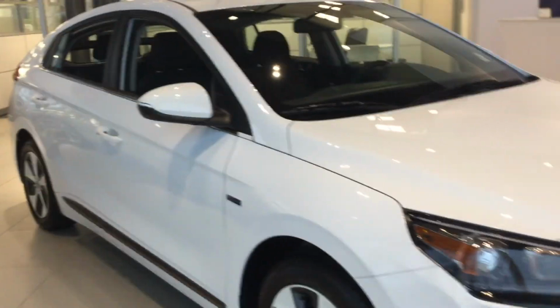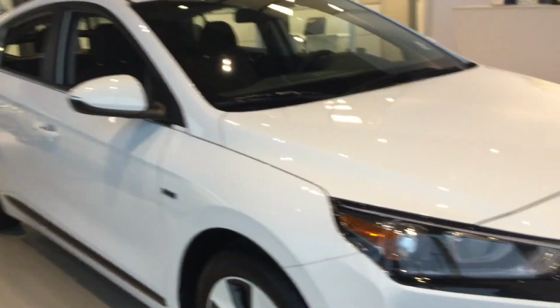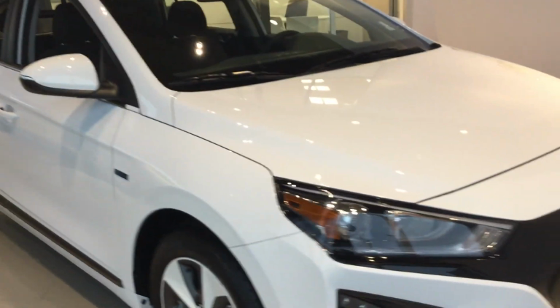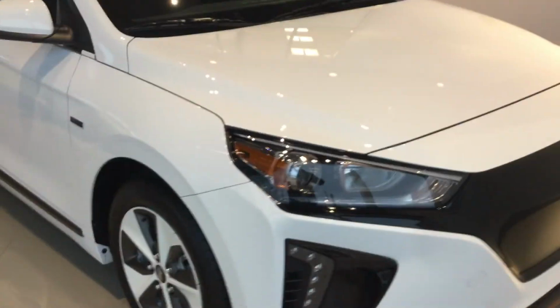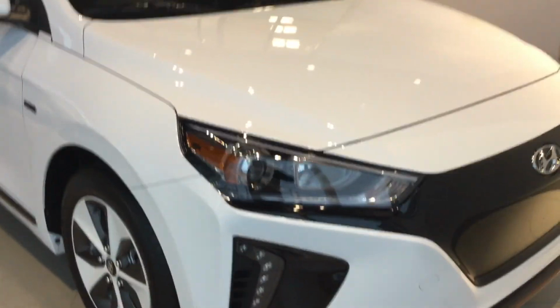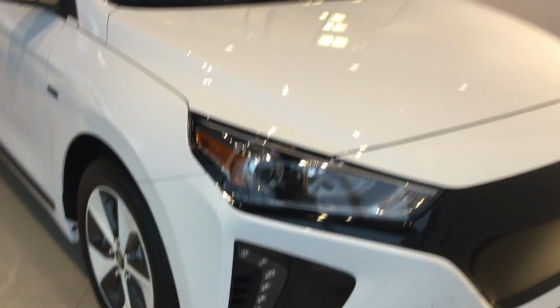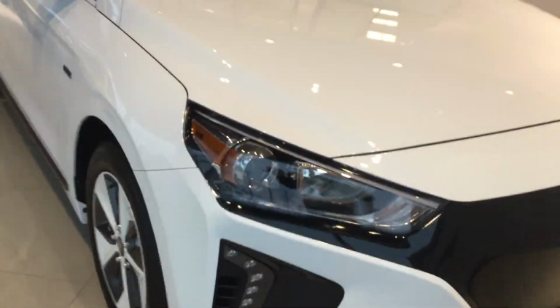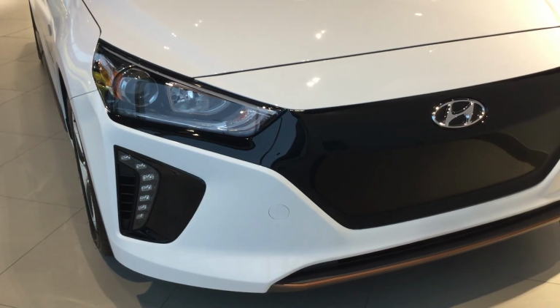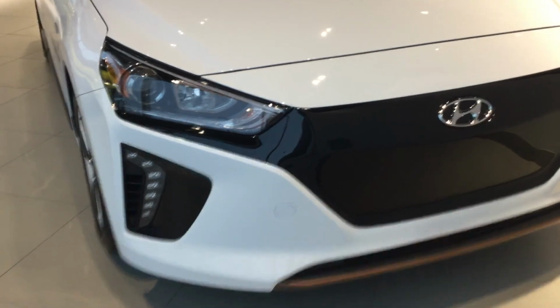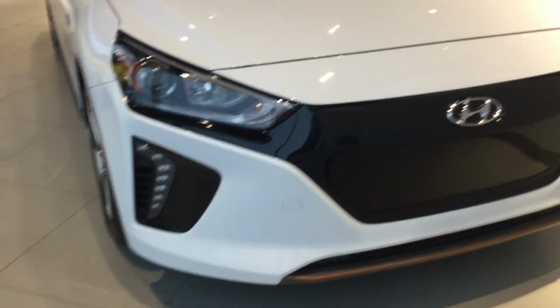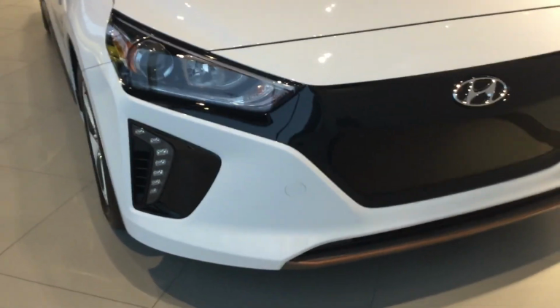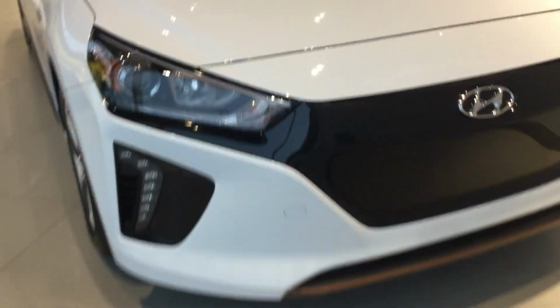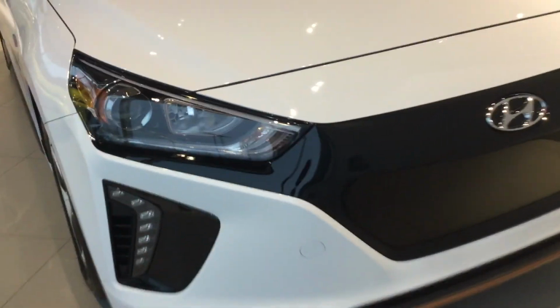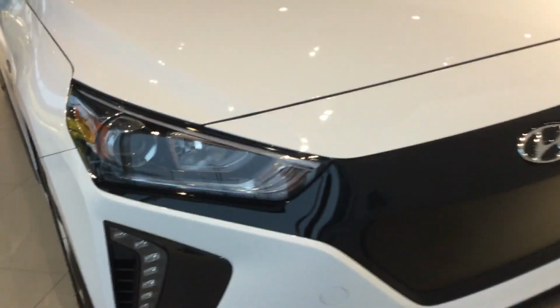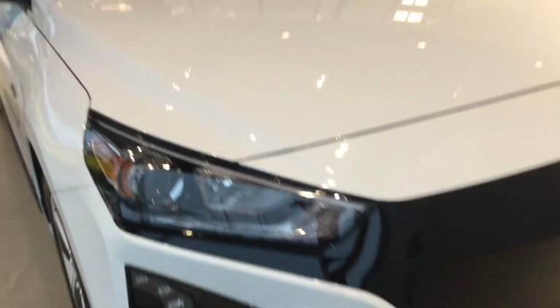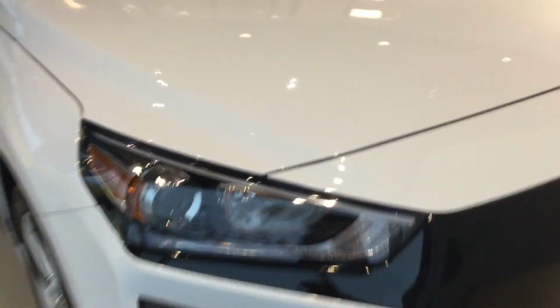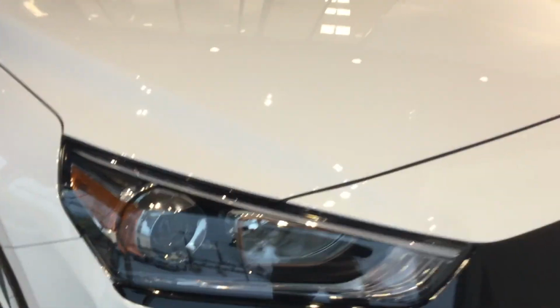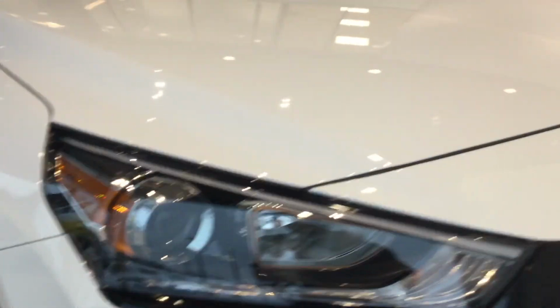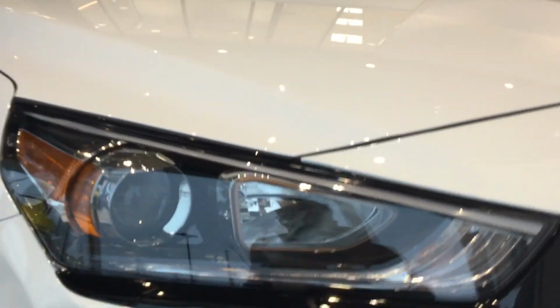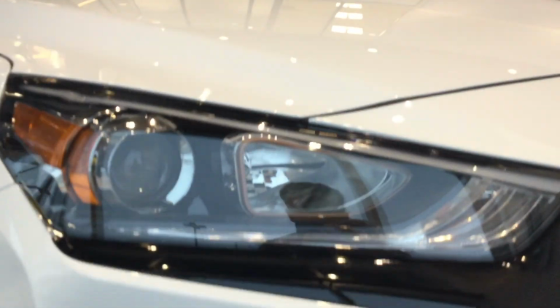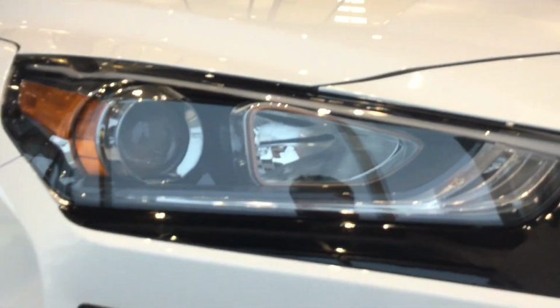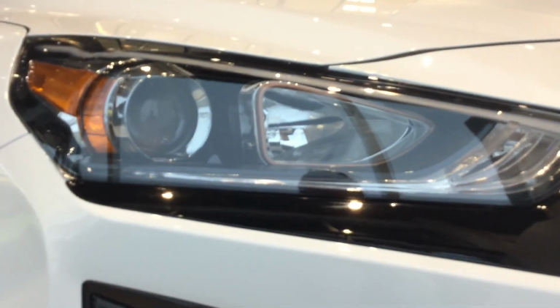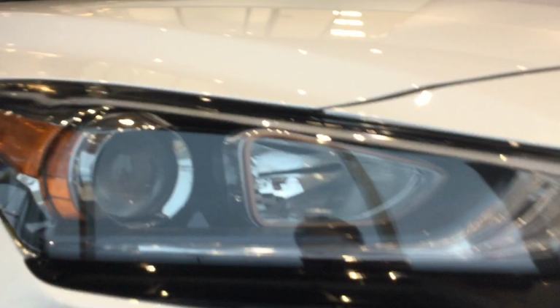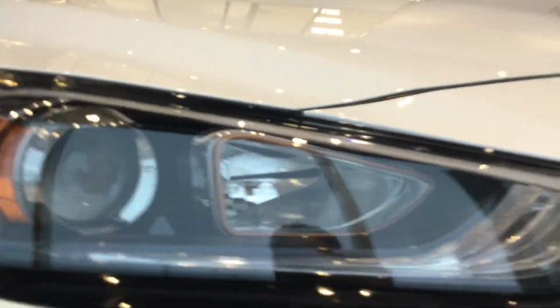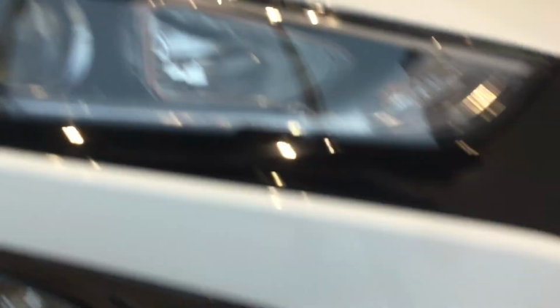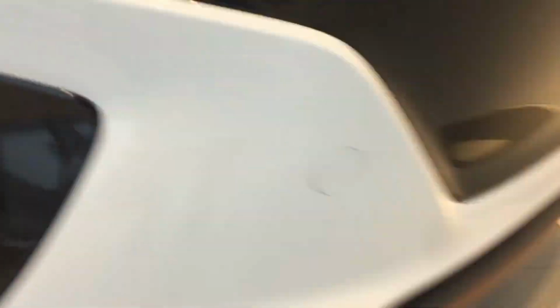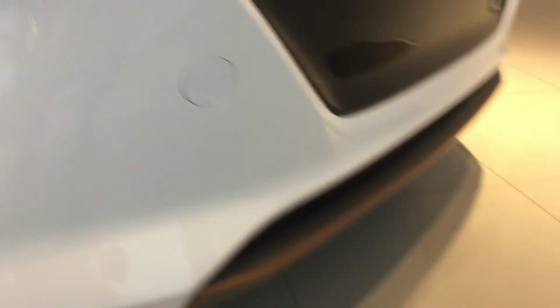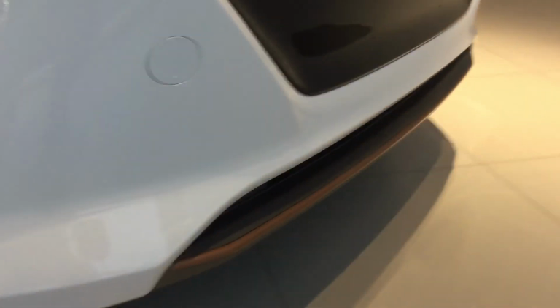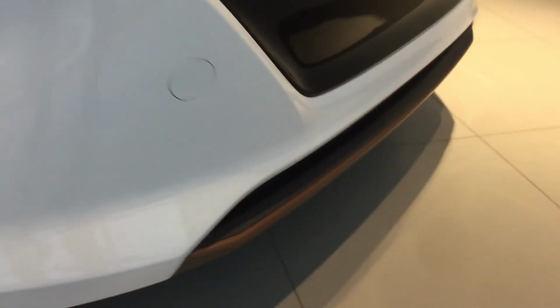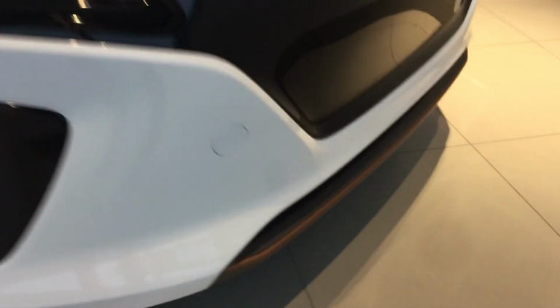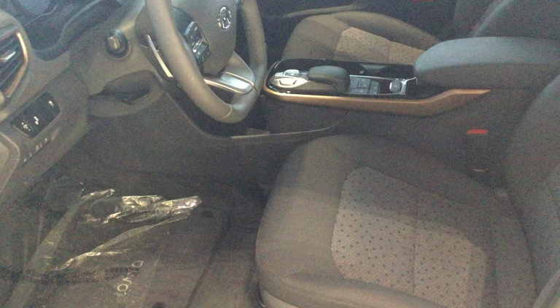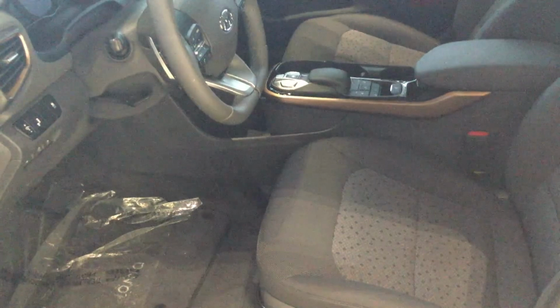I'm going to show you all the features of this vehicle. First thing you are going to notice with this IONIQ here is you do have this beautiful rose gold trim, especially in the lights and even at the bottom skirt.